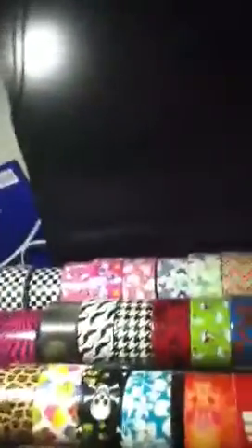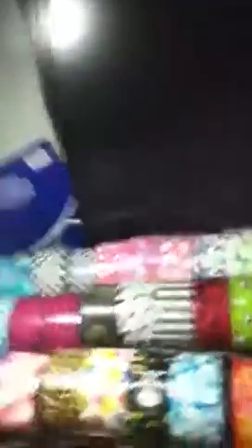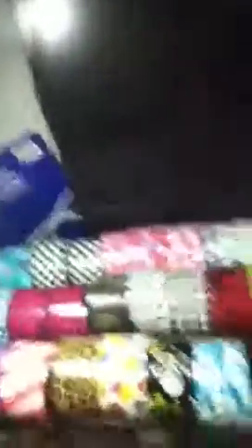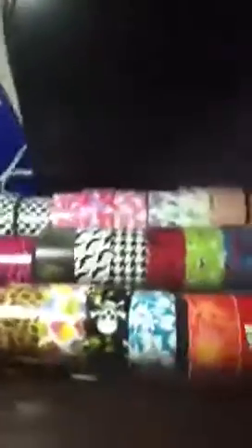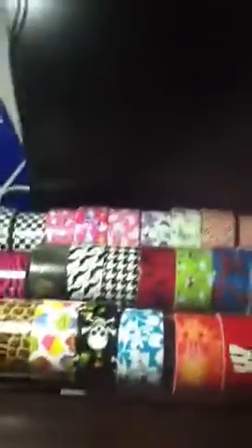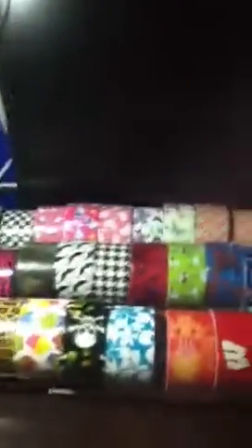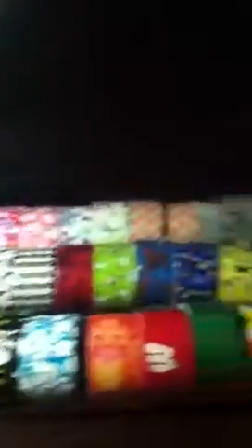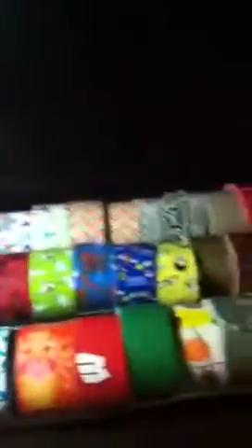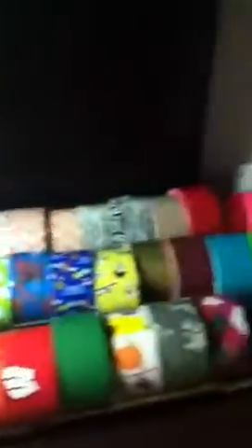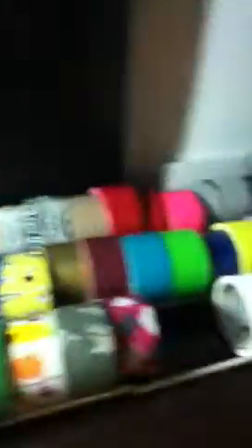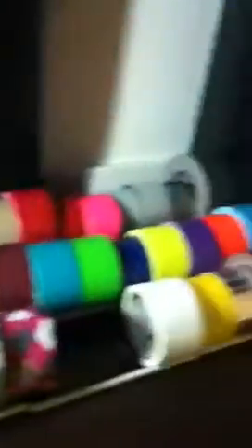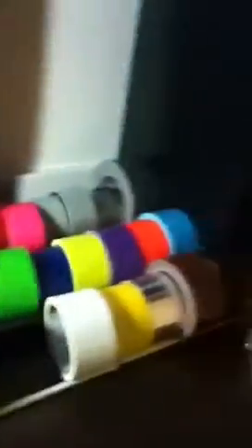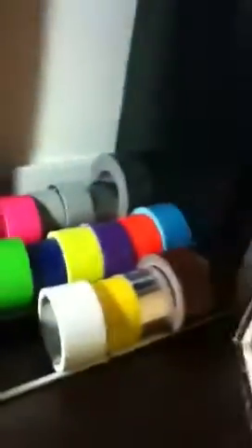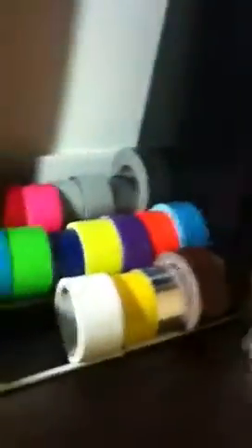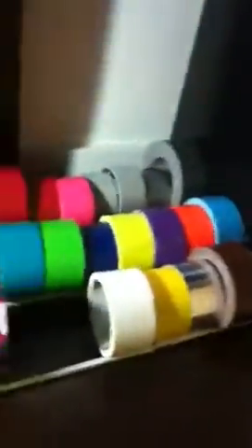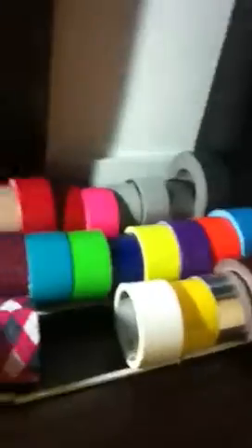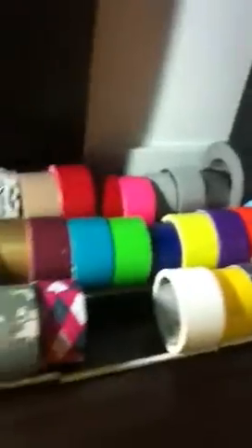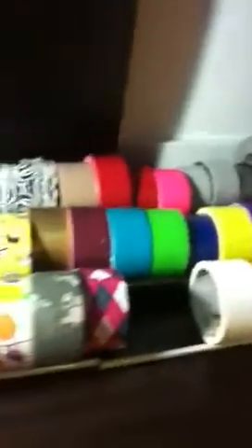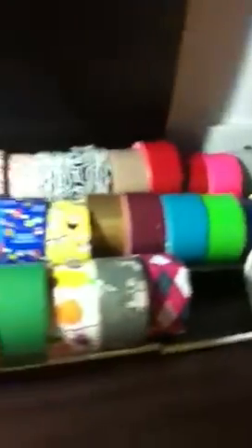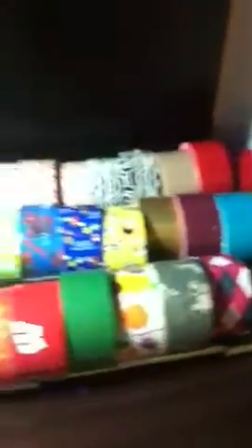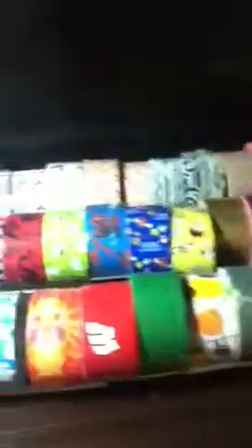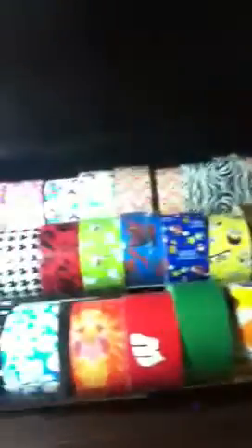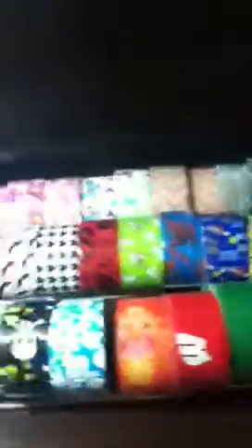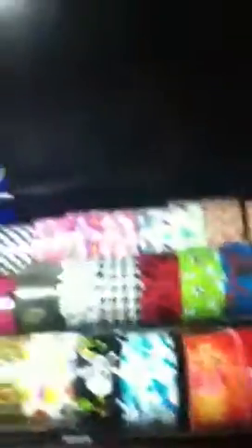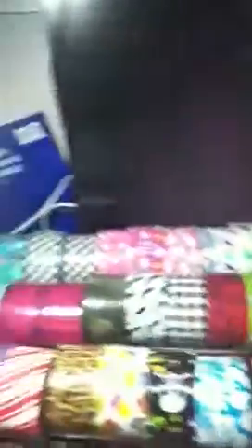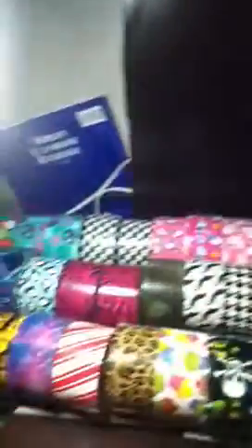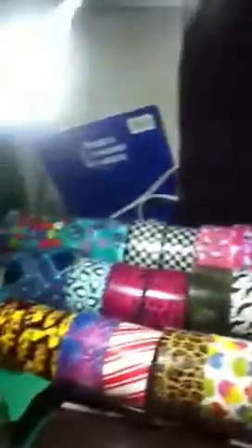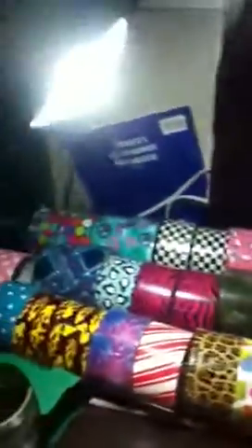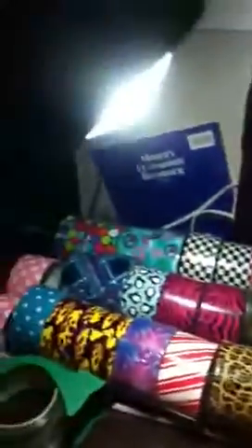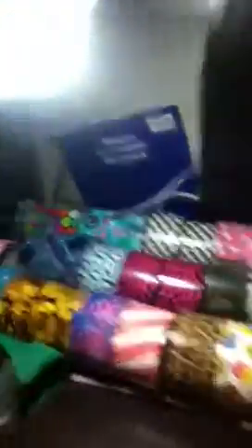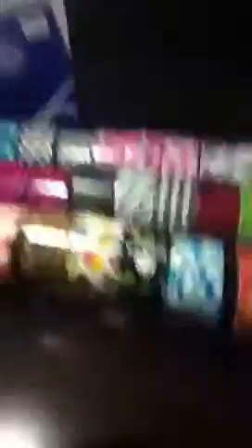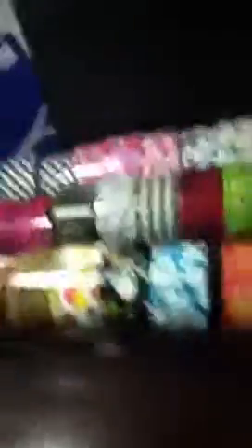Hey YouTube, this is a video of all my tapes that you guys can order. Let's get started over here.